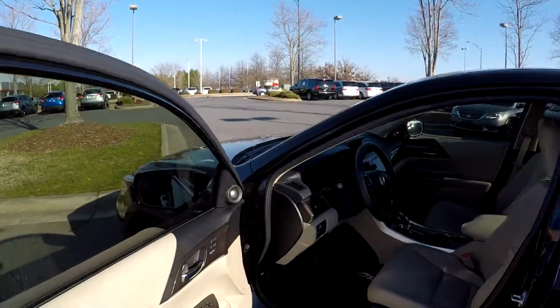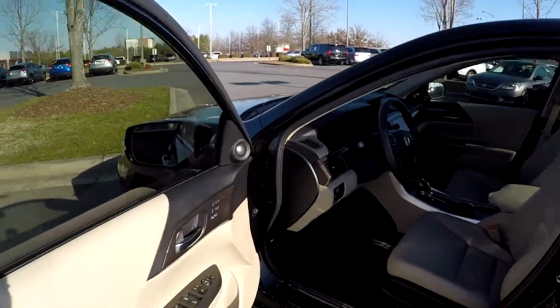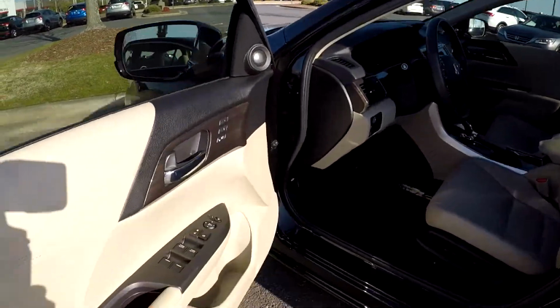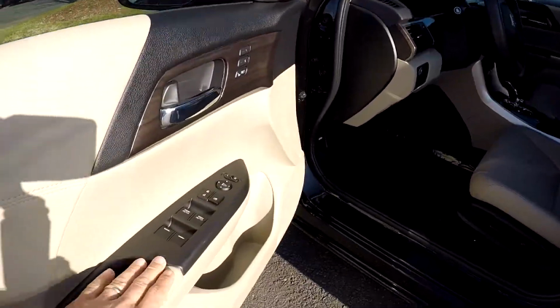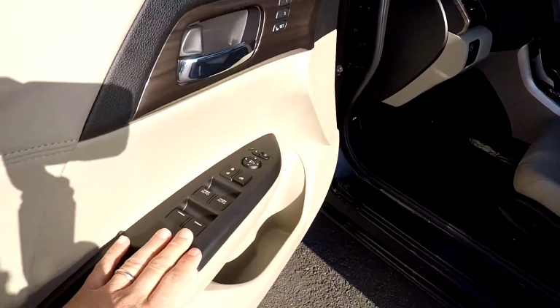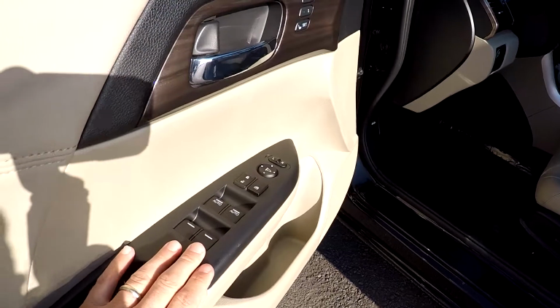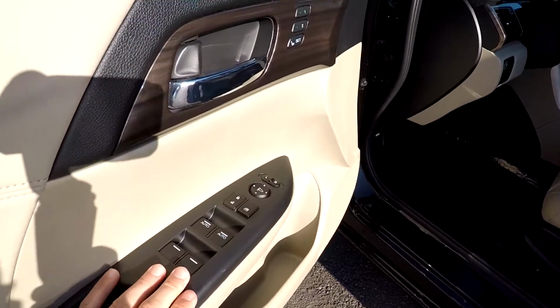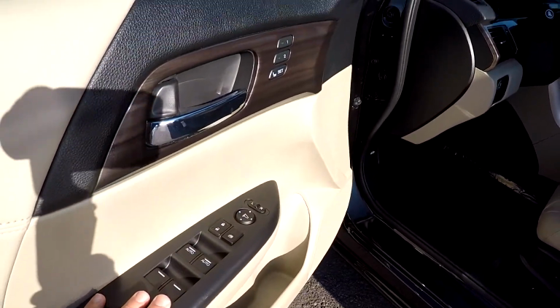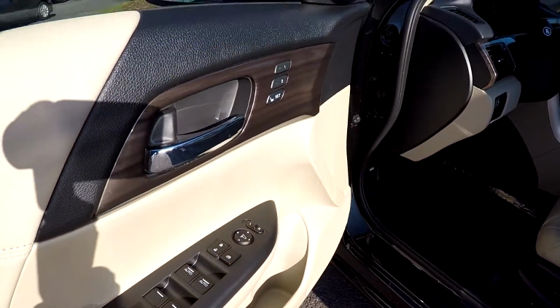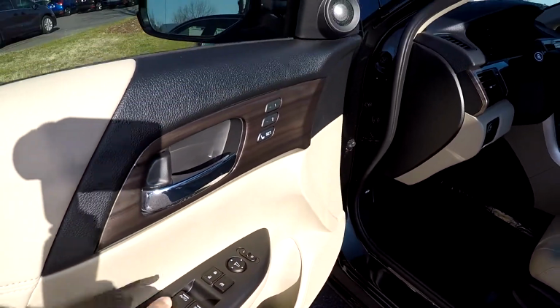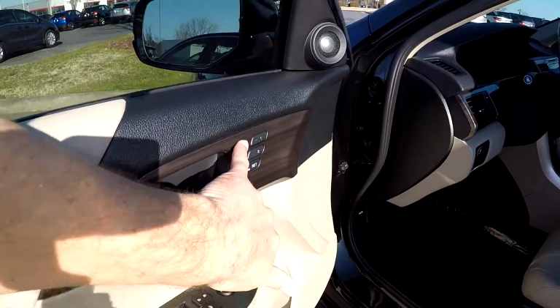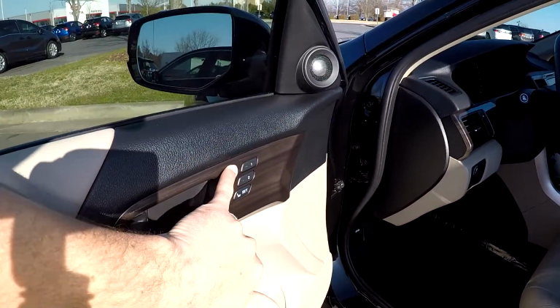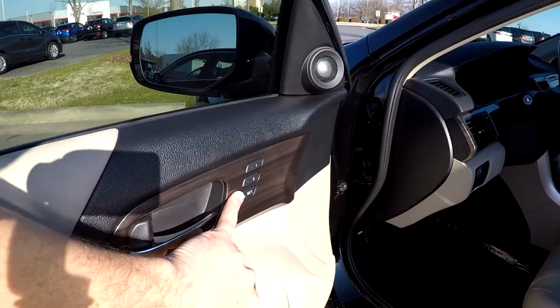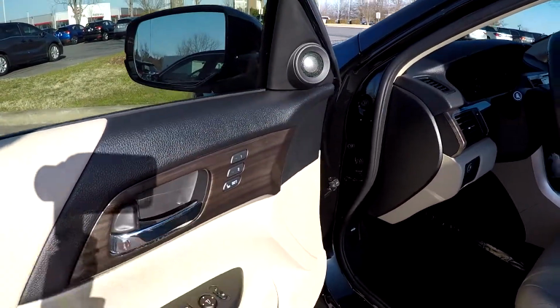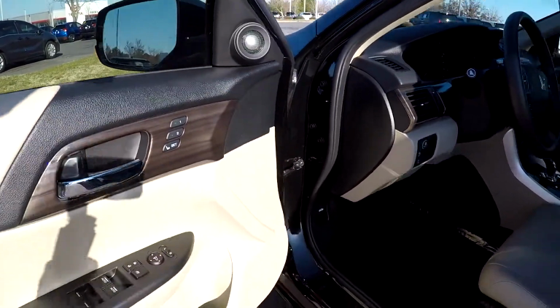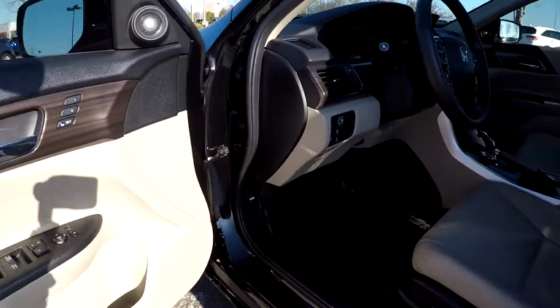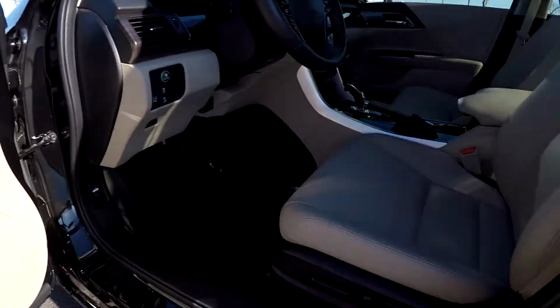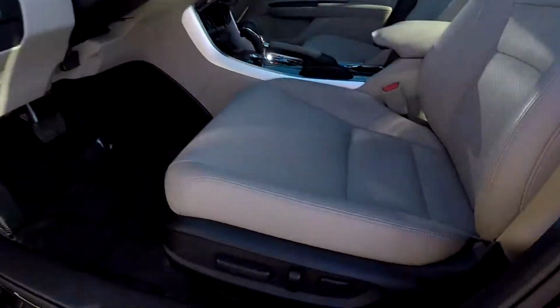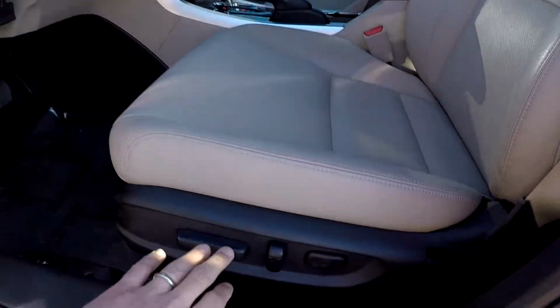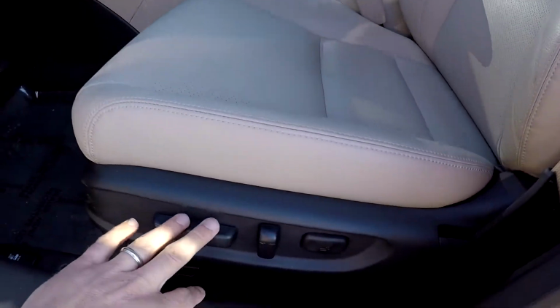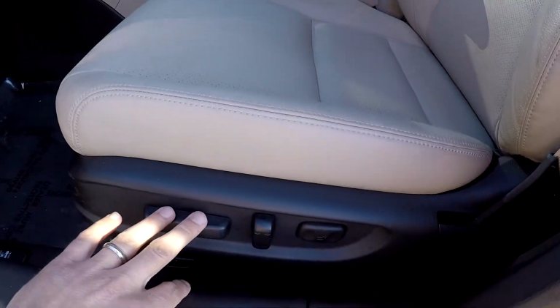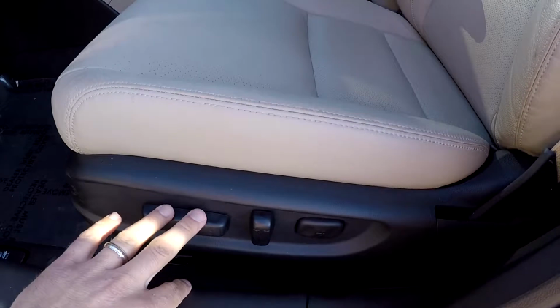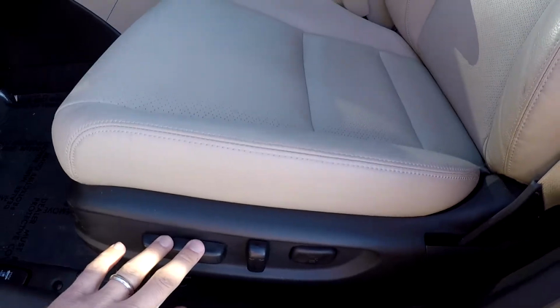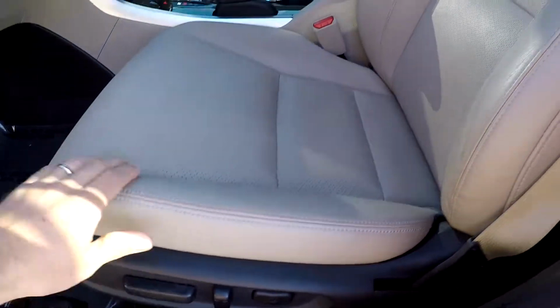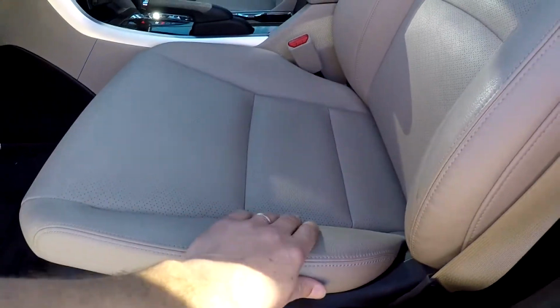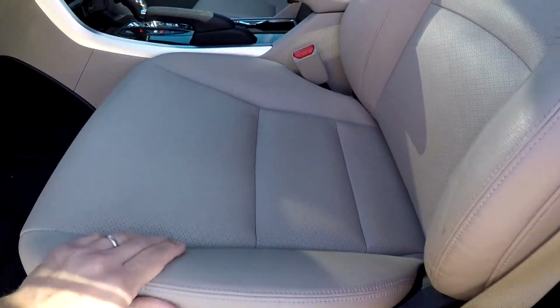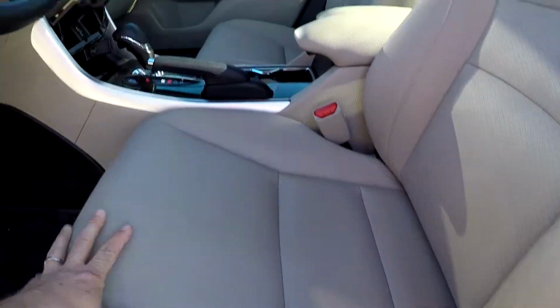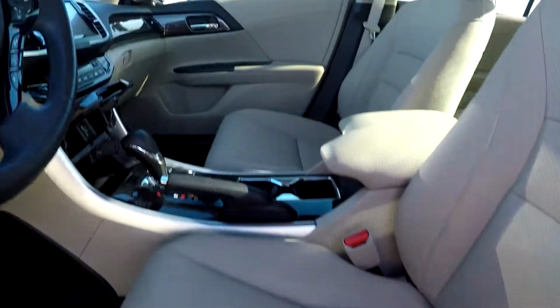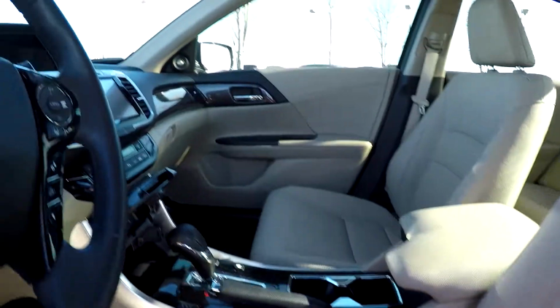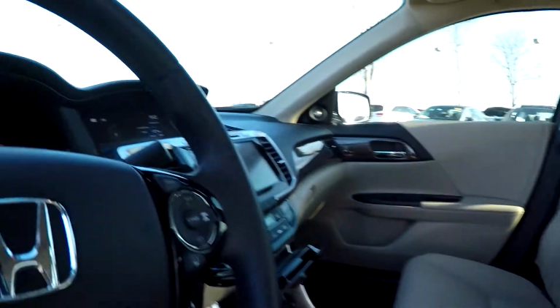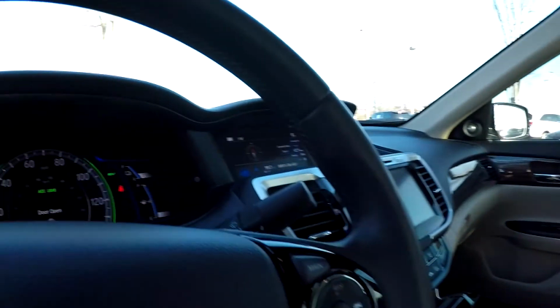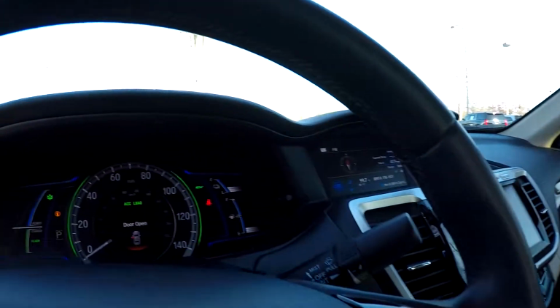Inside the hybrid, you're going to have full power windows and locks, full power driver seats with several memory settings. Your controls are going to be just under the seating surface for that. It is going to be a tan perforated leather.